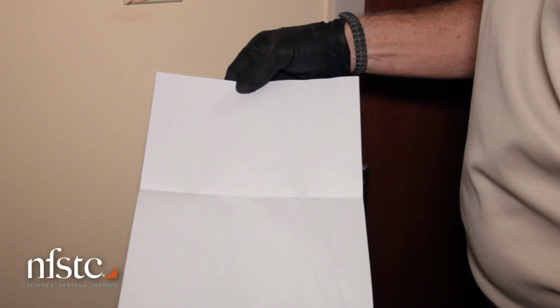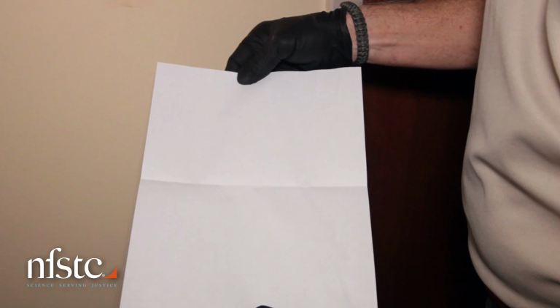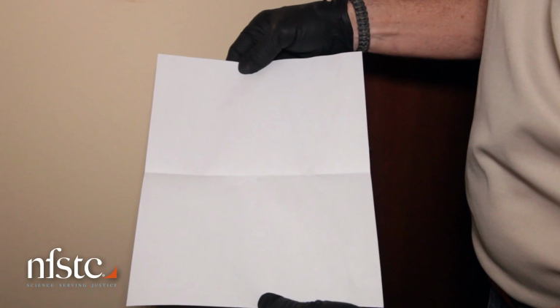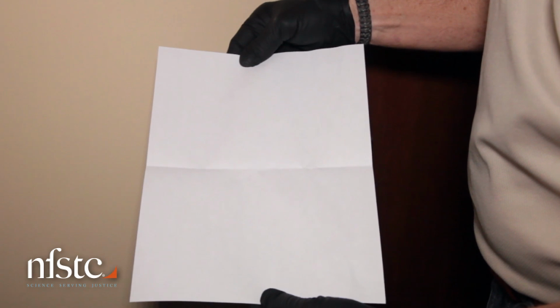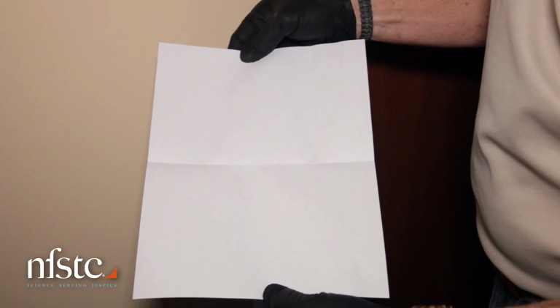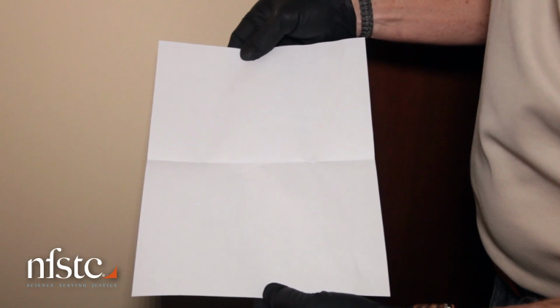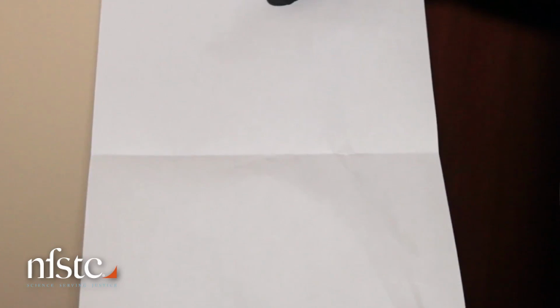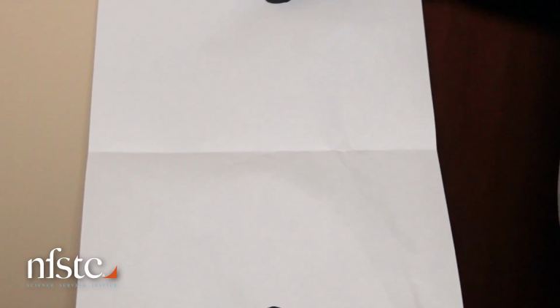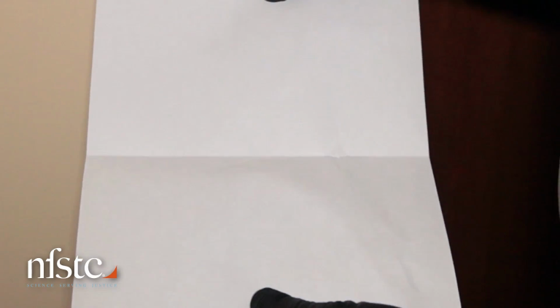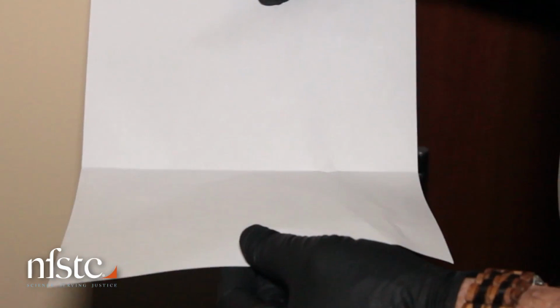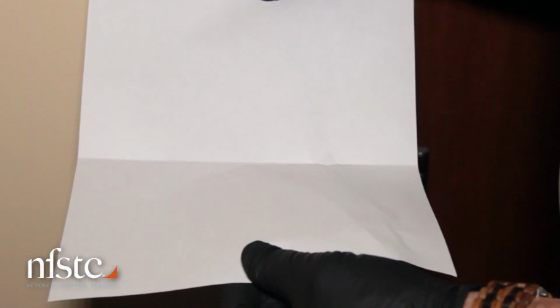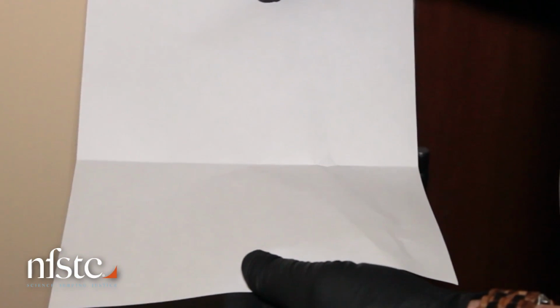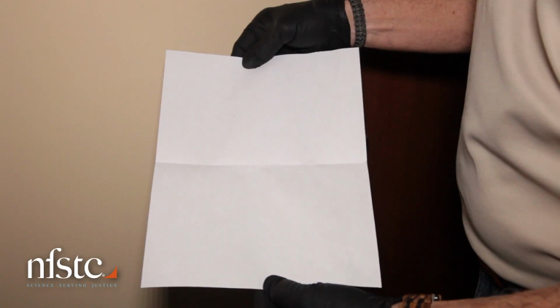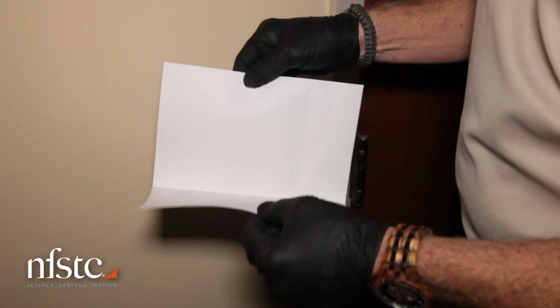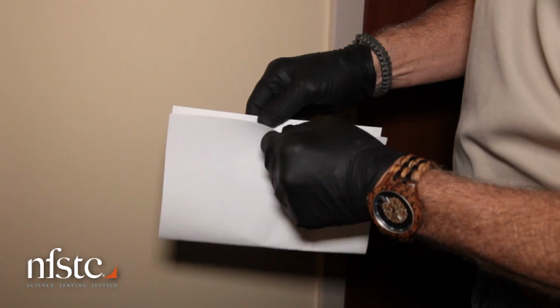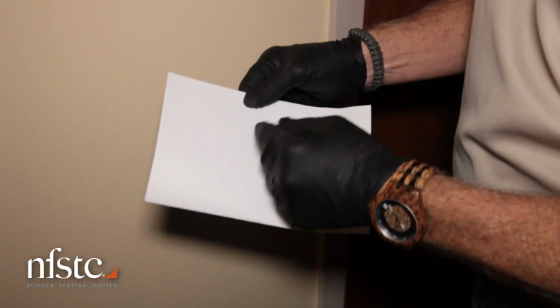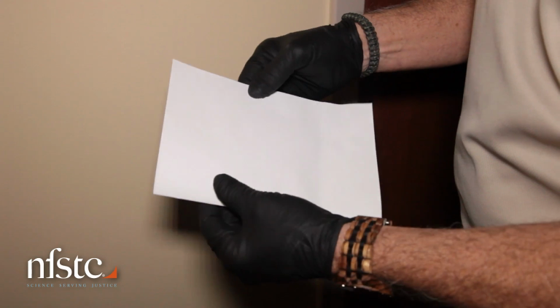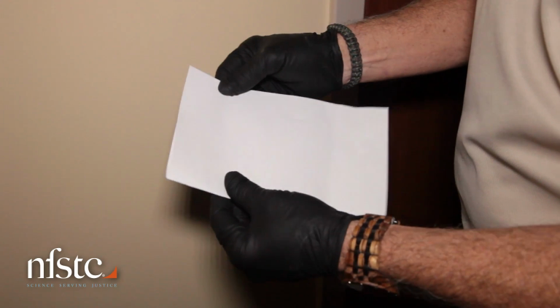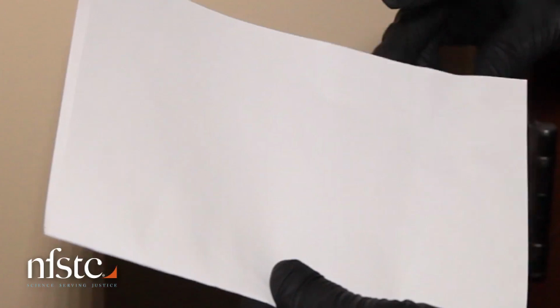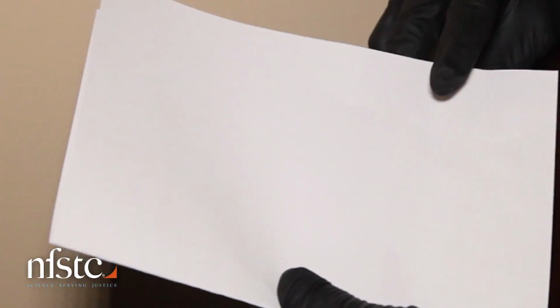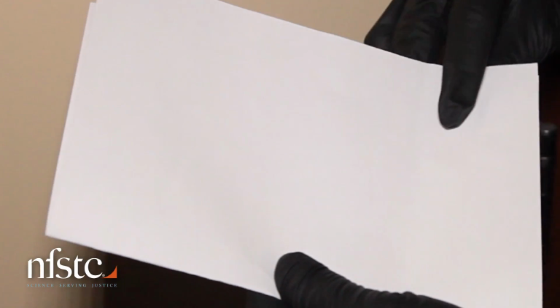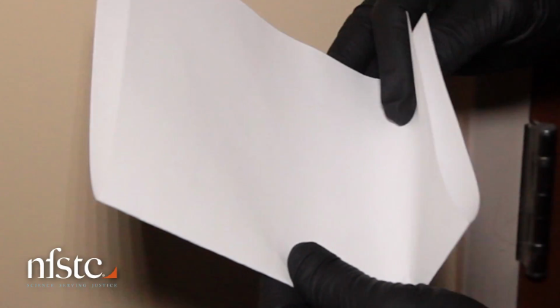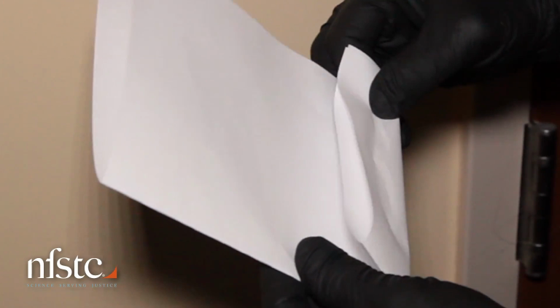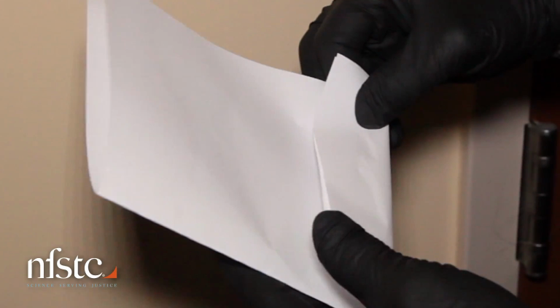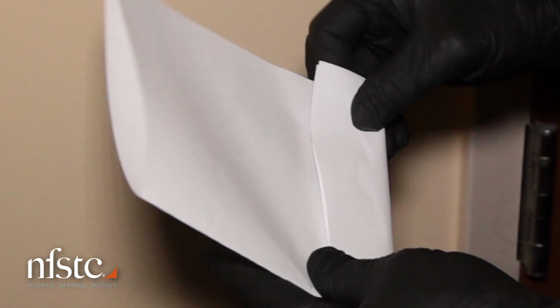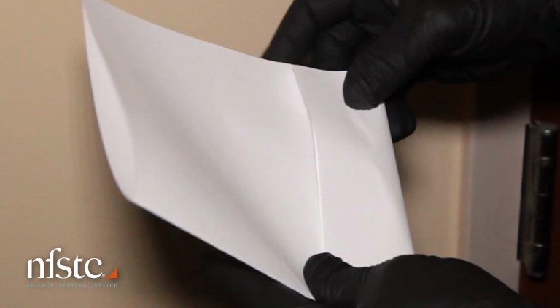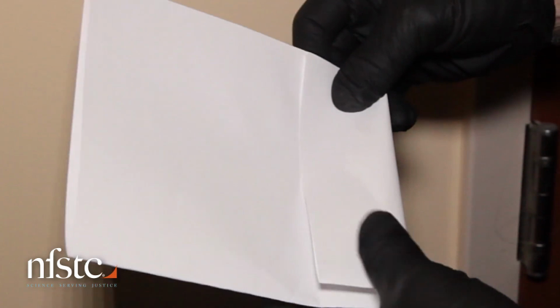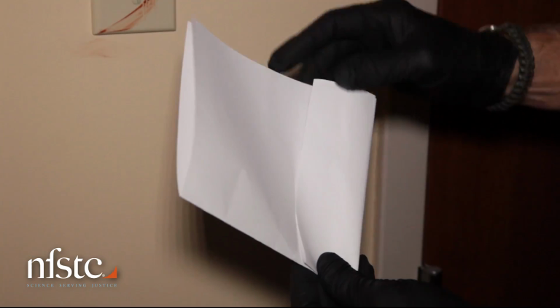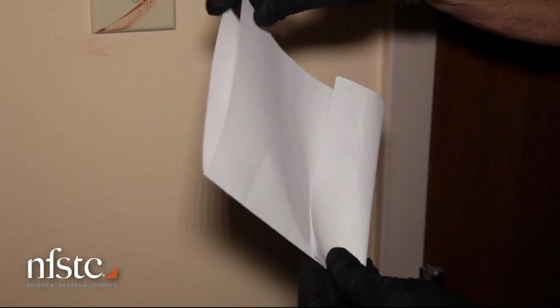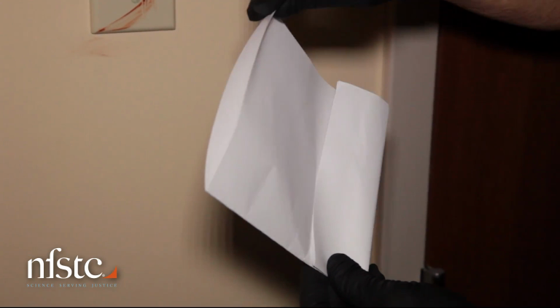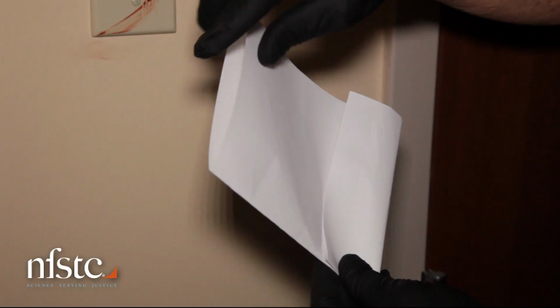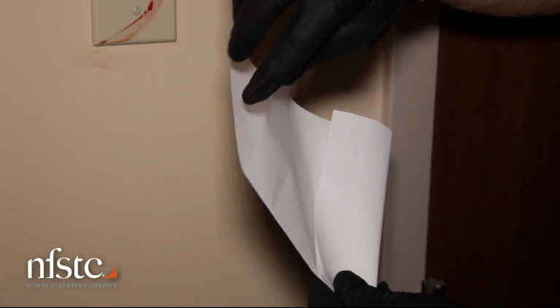You can create a bindle with any blank piece of paper, as long as it's strong enough to hold your evidence. To do this, fold the paper in half, then fold one-third of that half in an upward direction. This will form your paper bindle pocket.